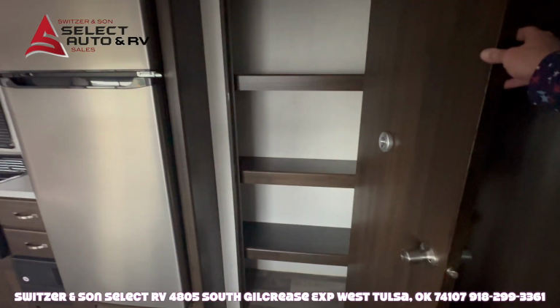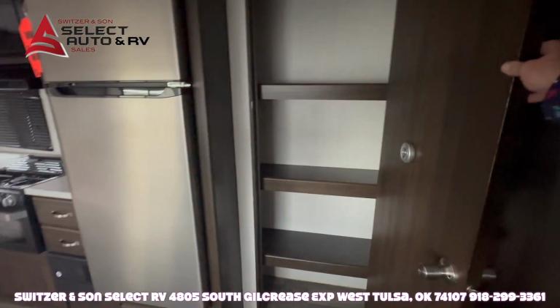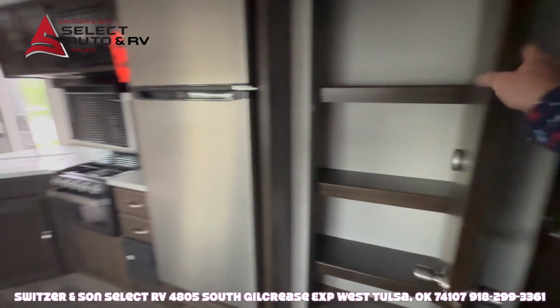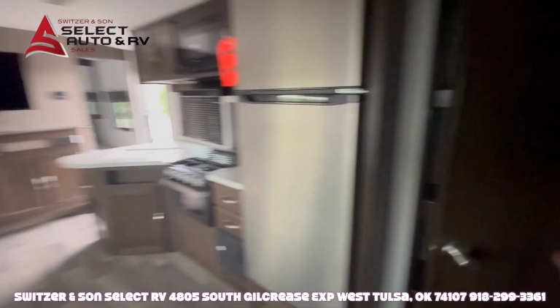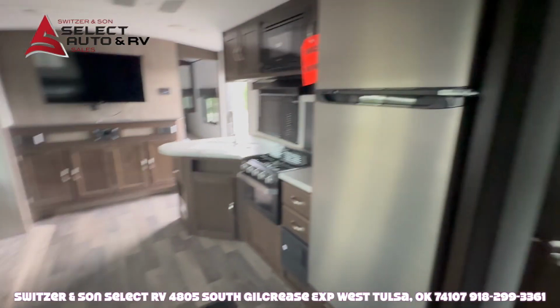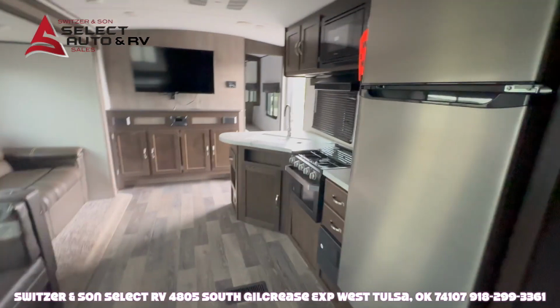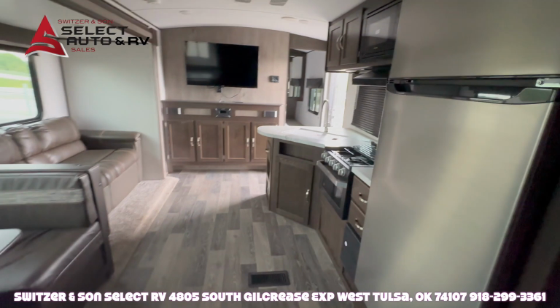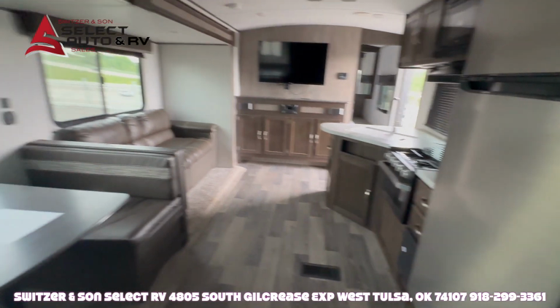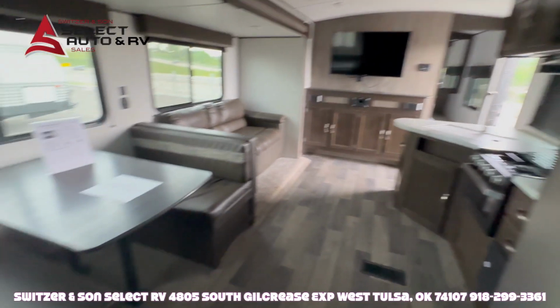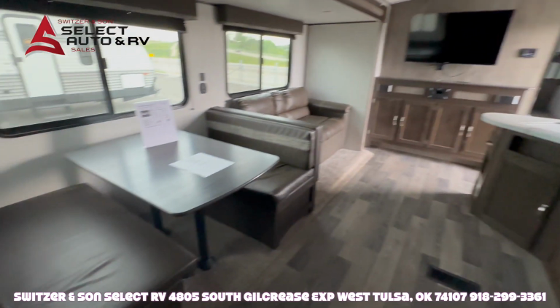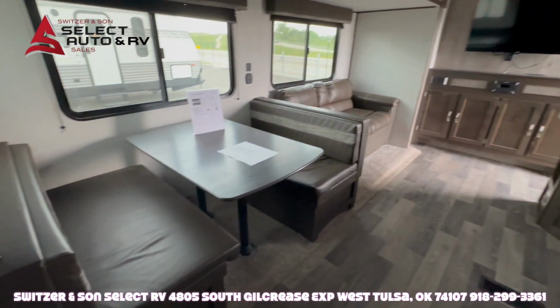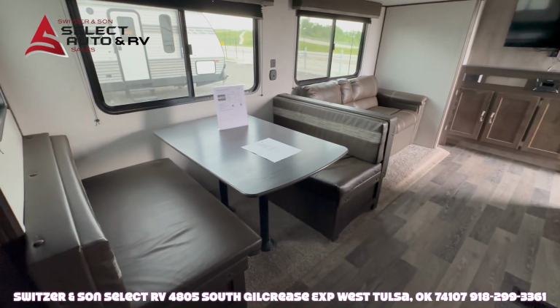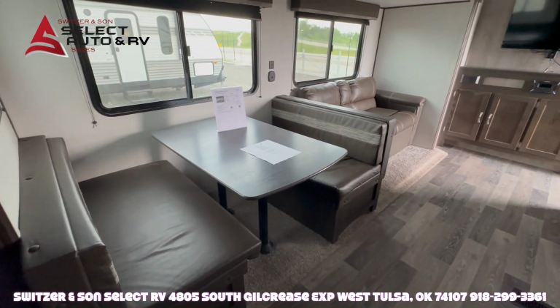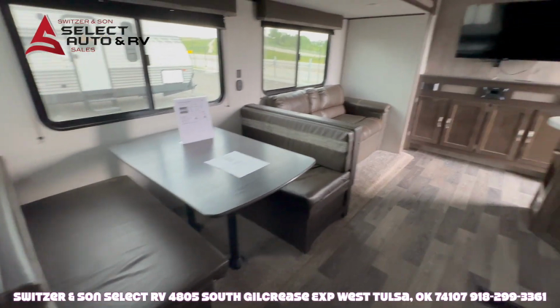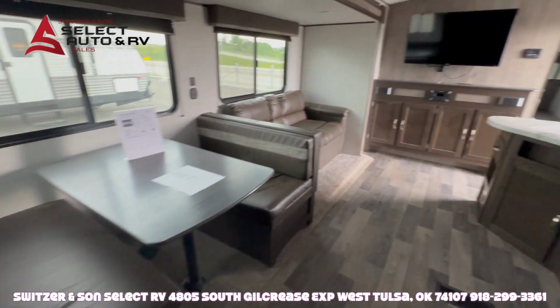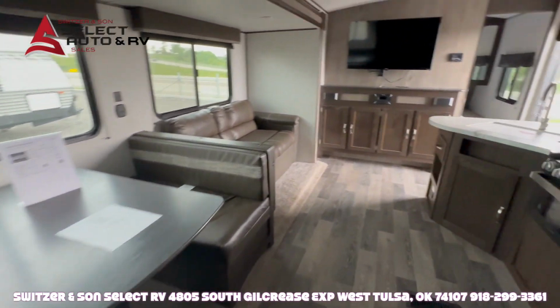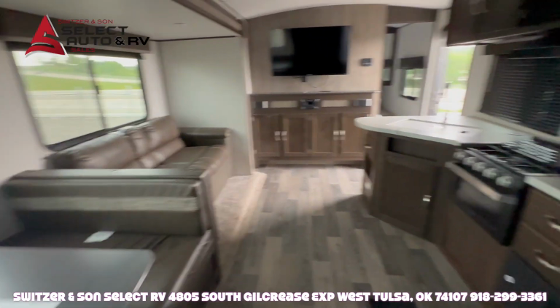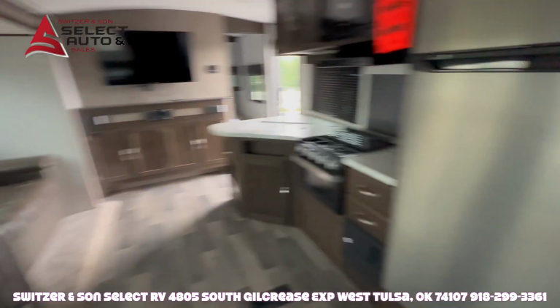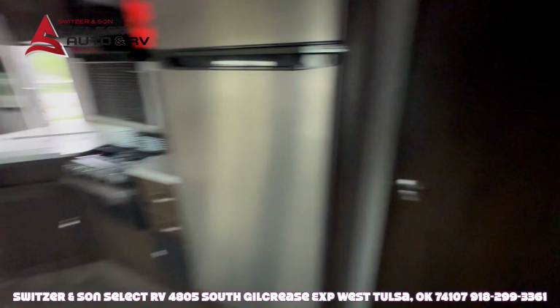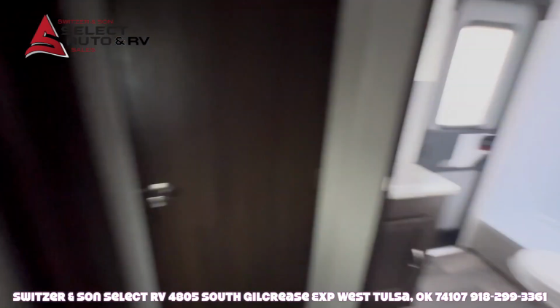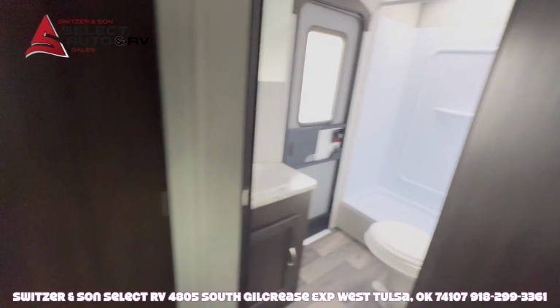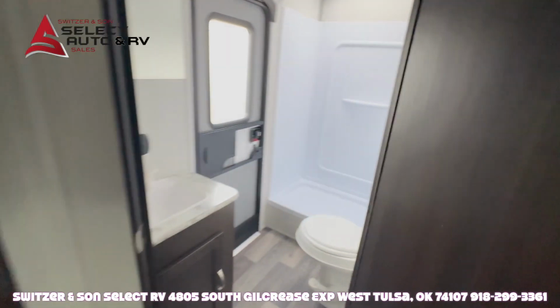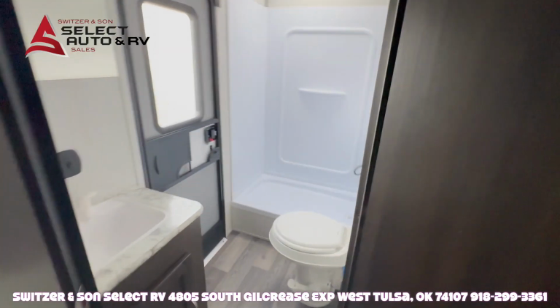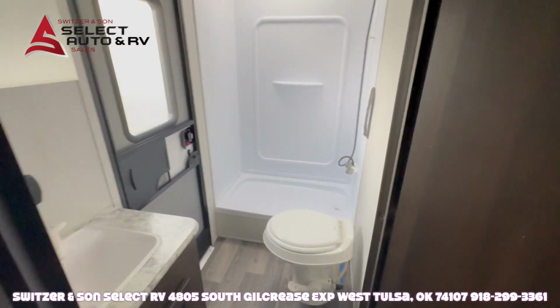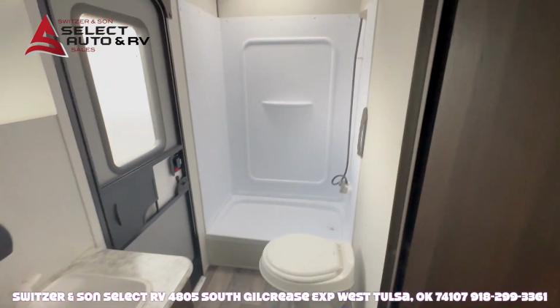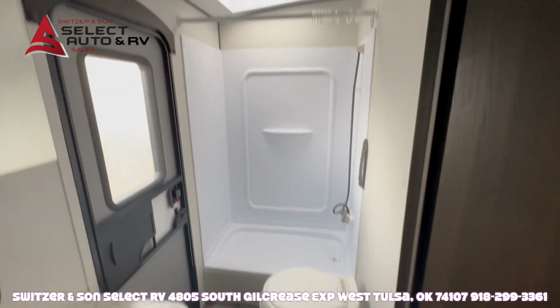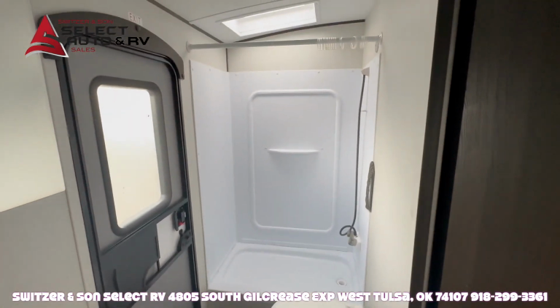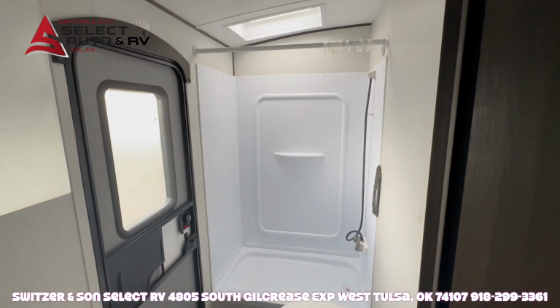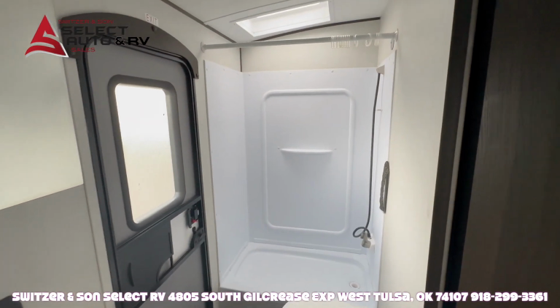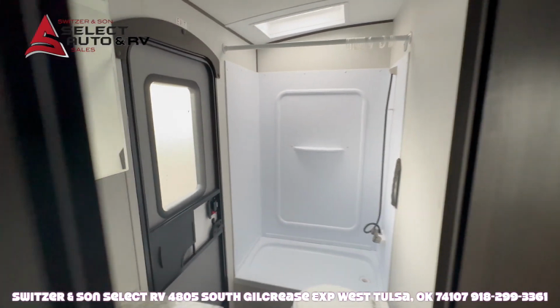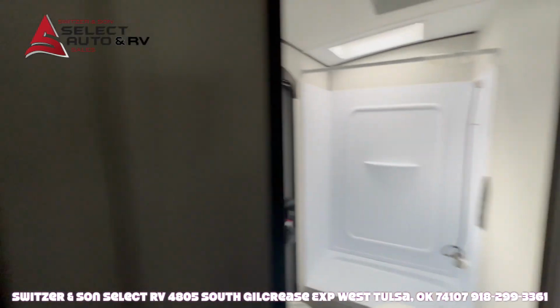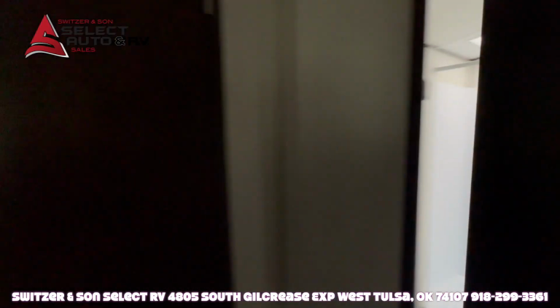Very clean, very nice, very well taken care of. All the furniture is in very good shape. Large bathroom with the exterior door outside.